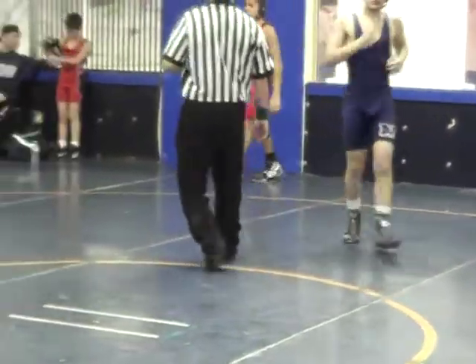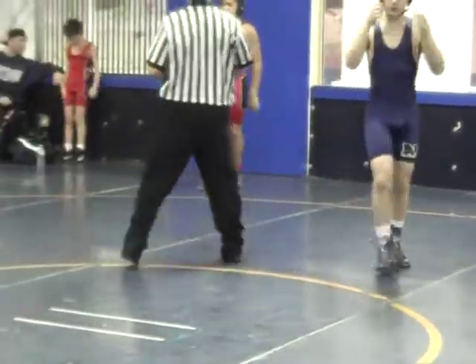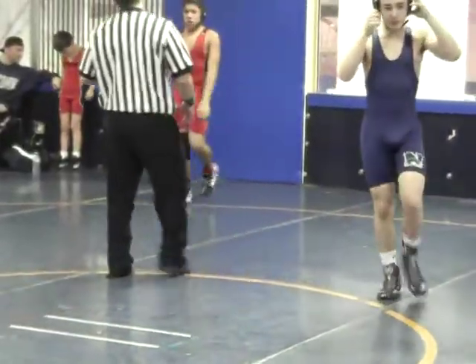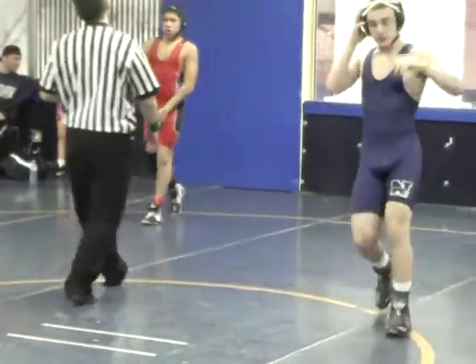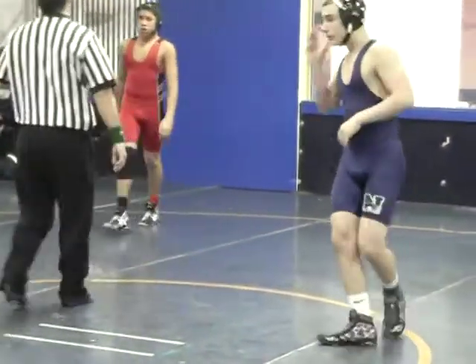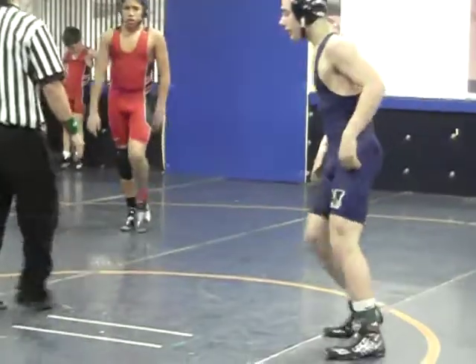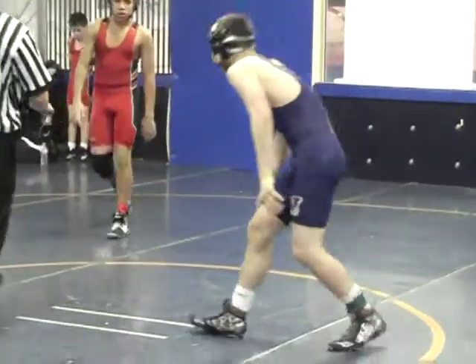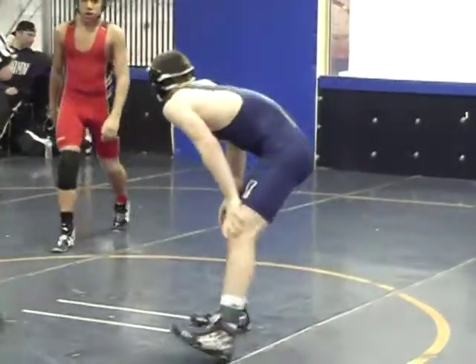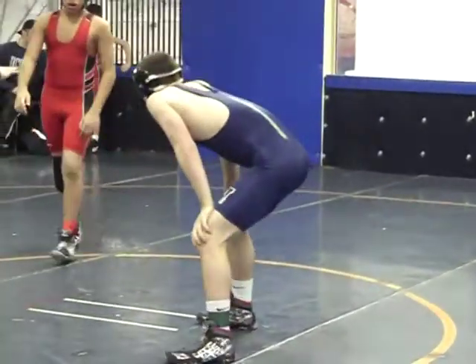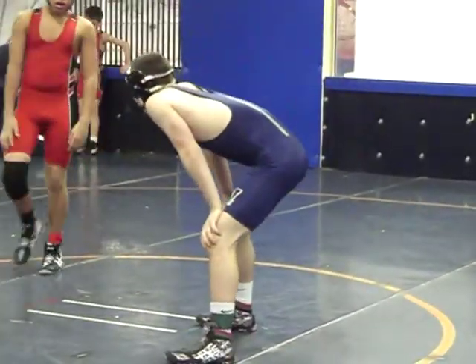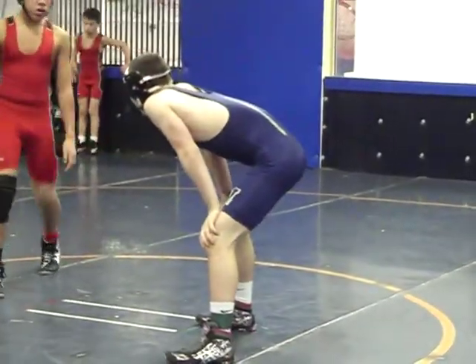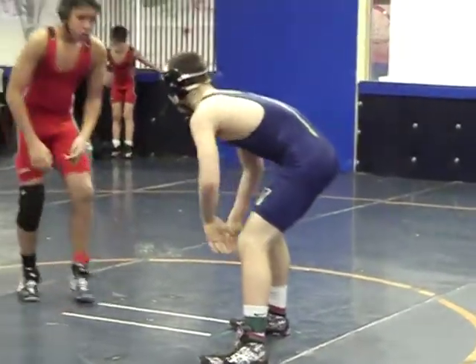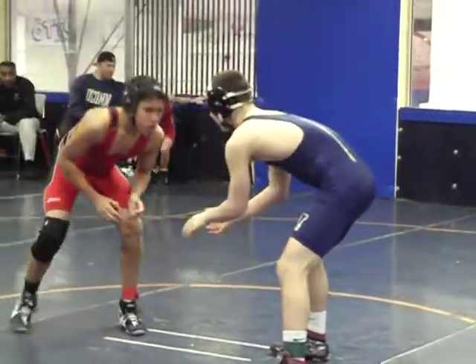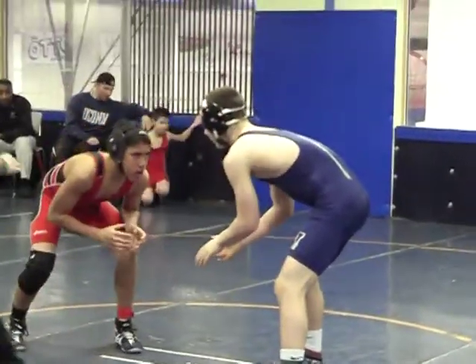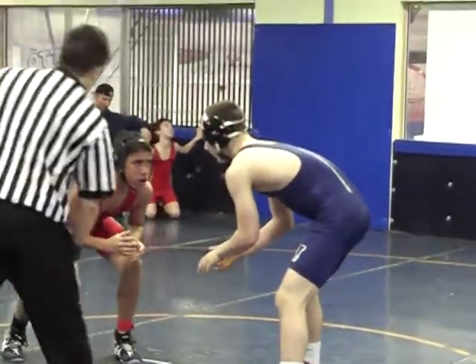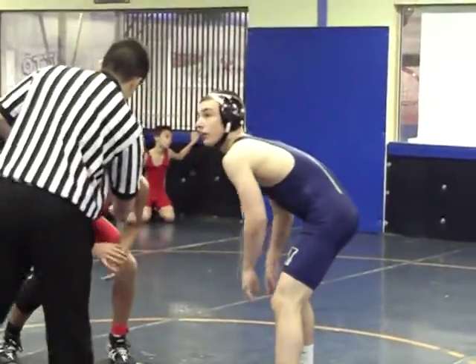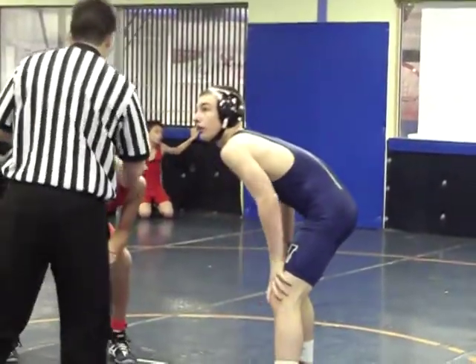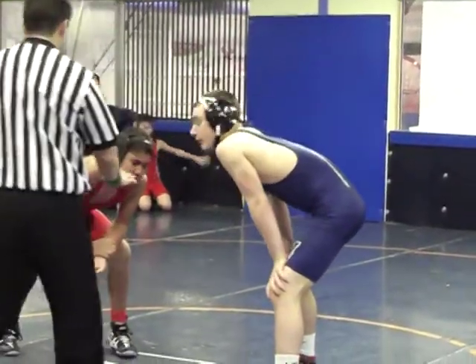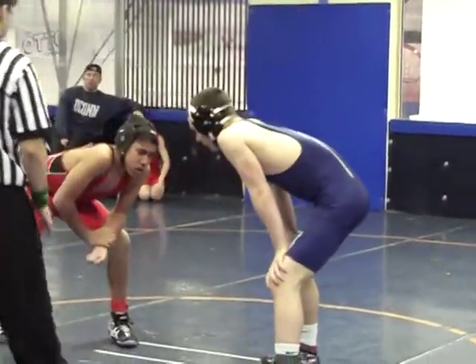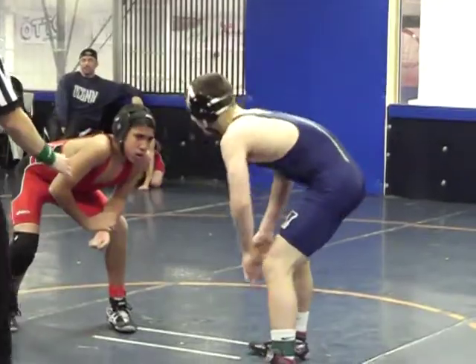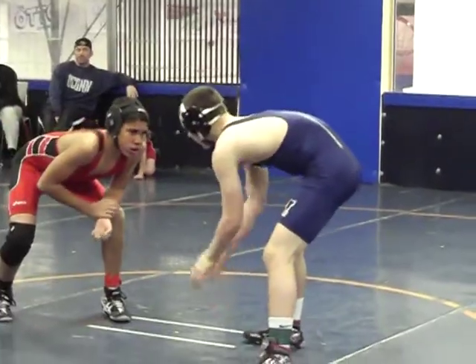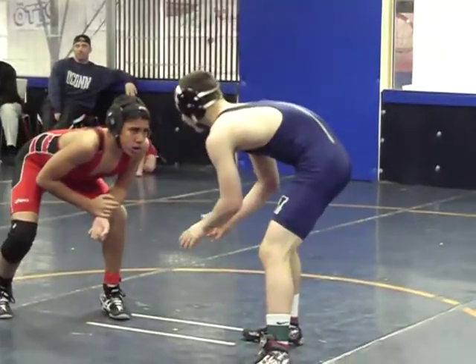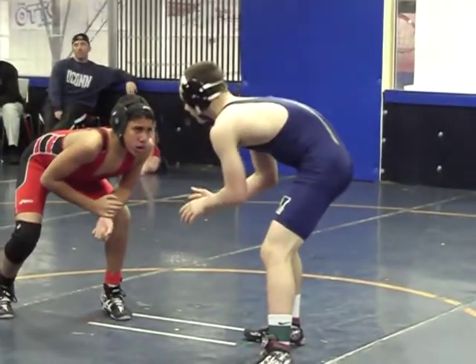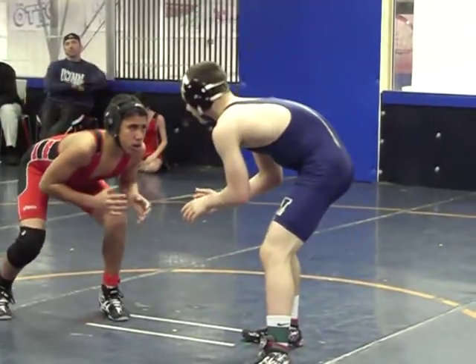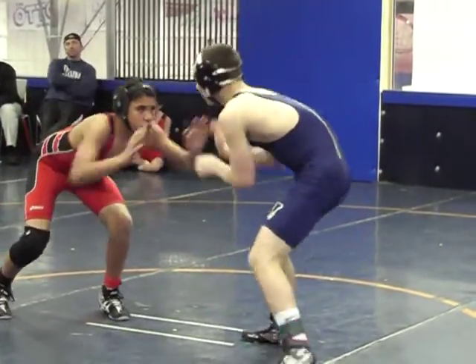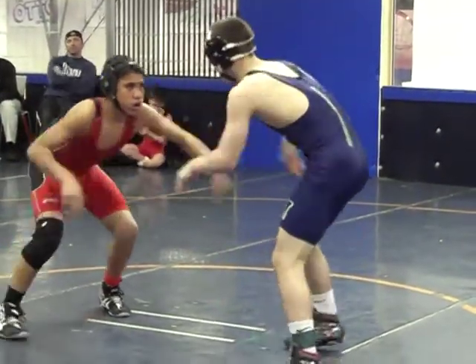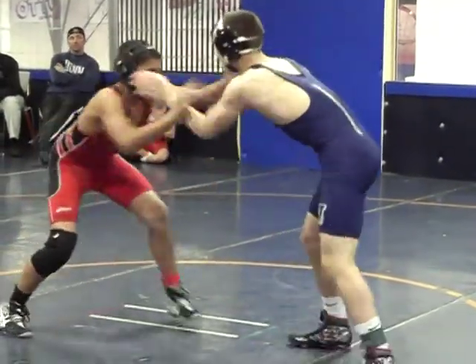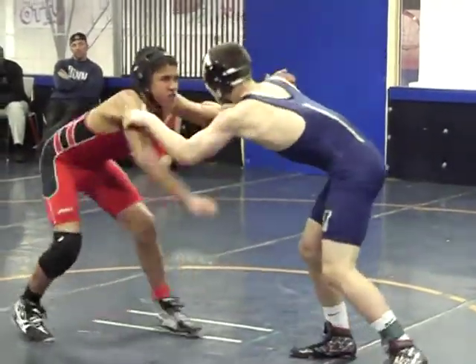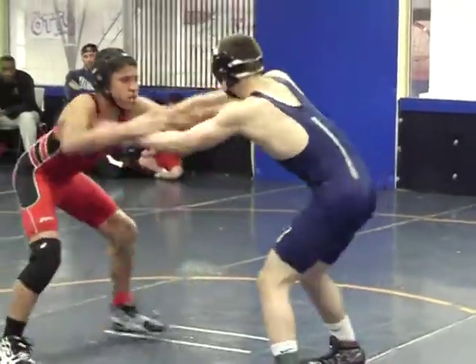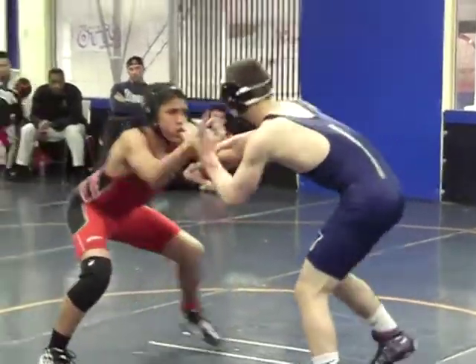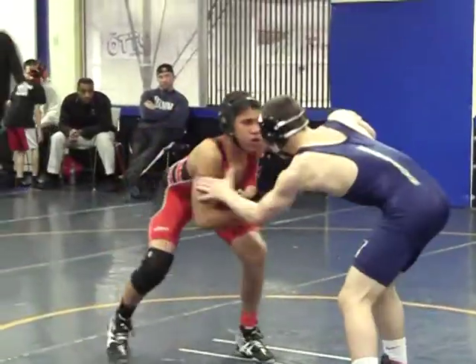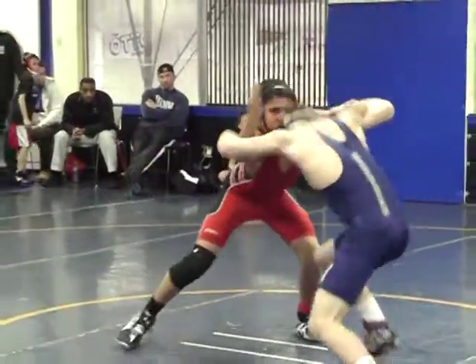He rushes you, just level changing — go. He rushes you, level changing, go. Get your head out in good stance. Get your head out in good stance. Little change to go, little change to go.